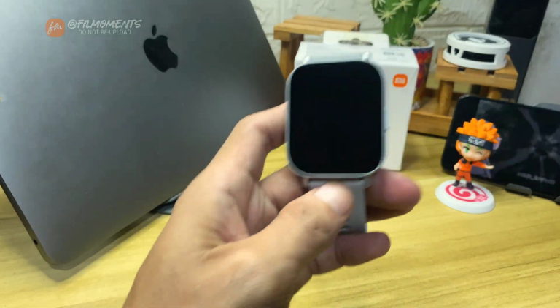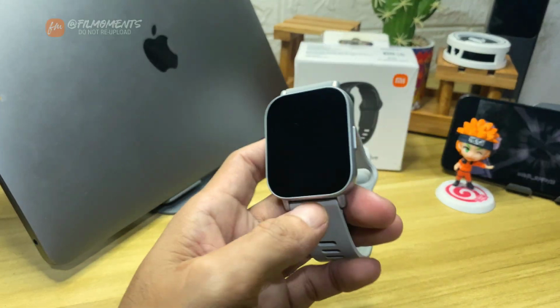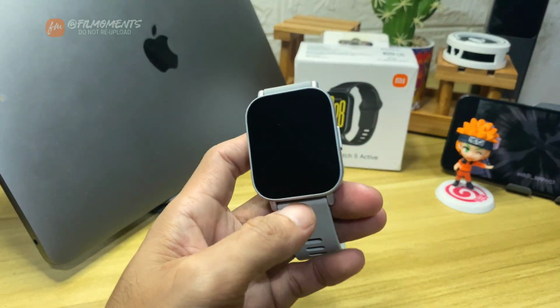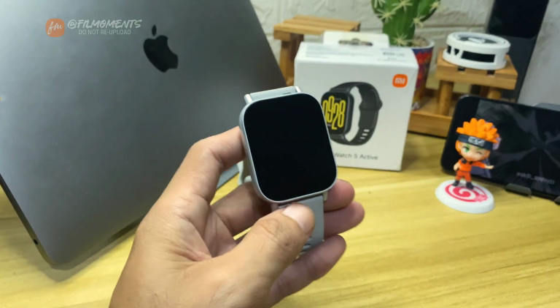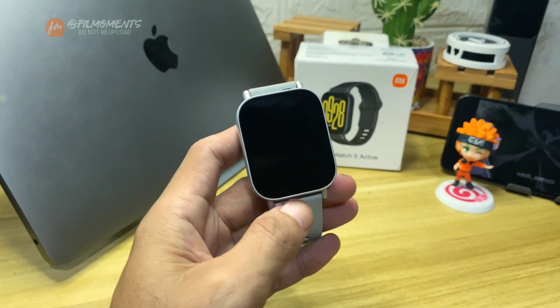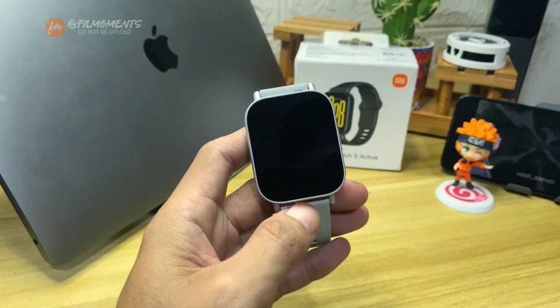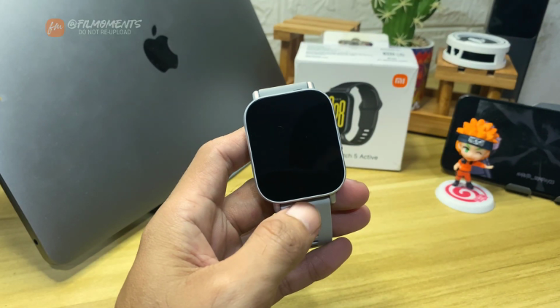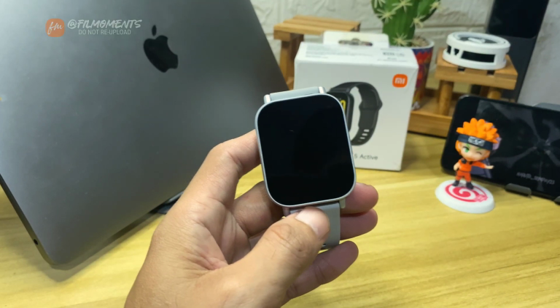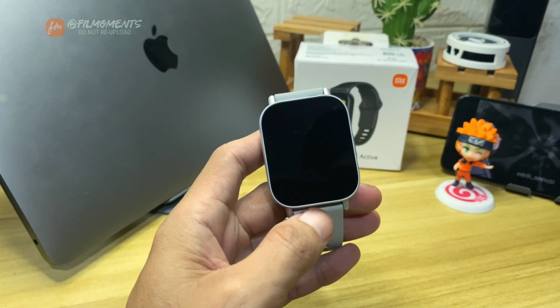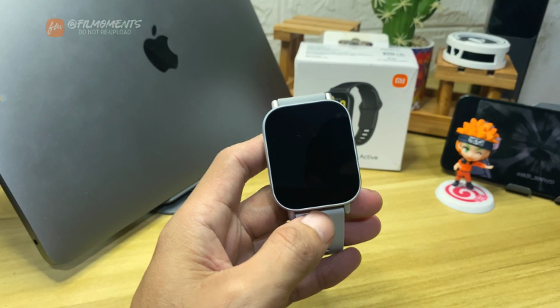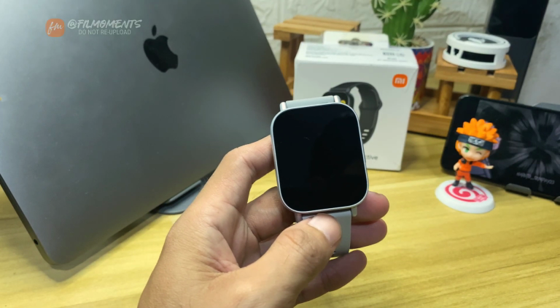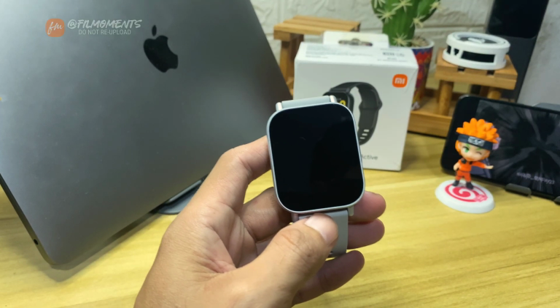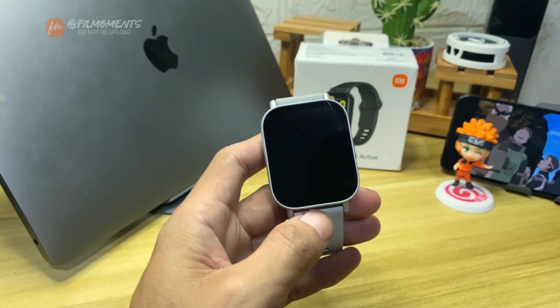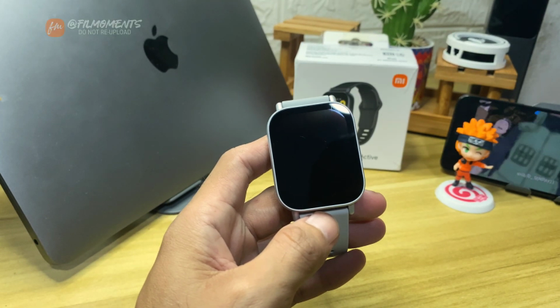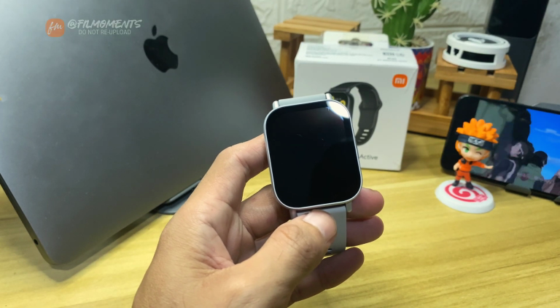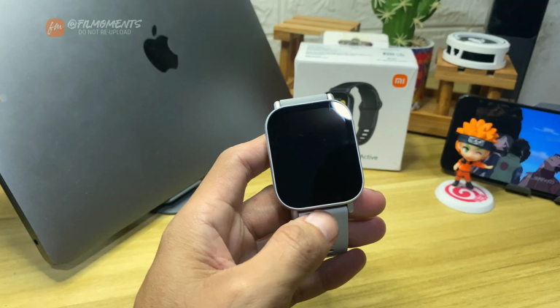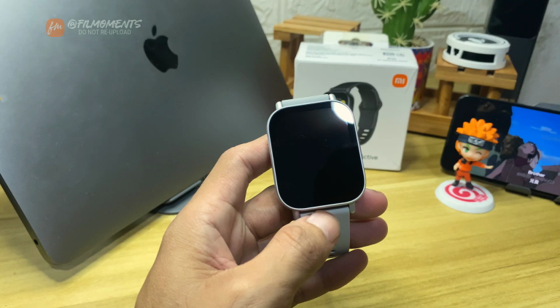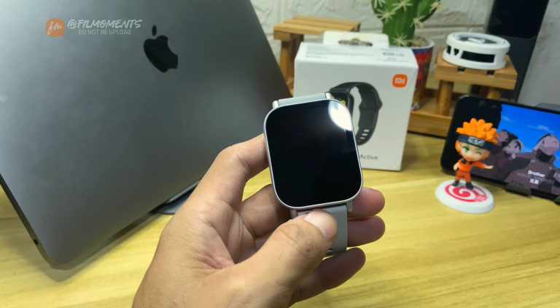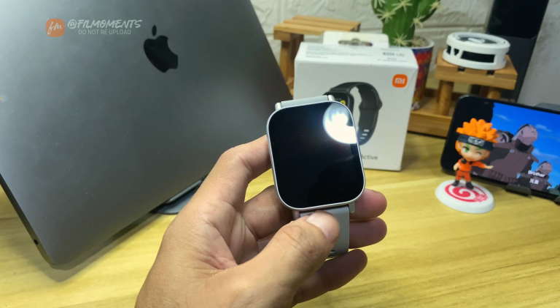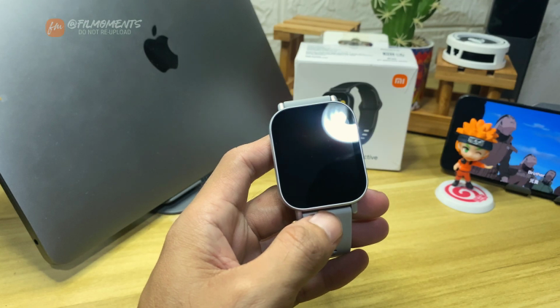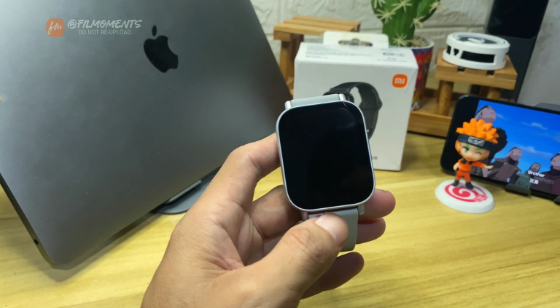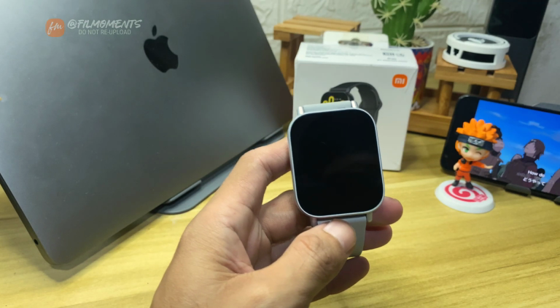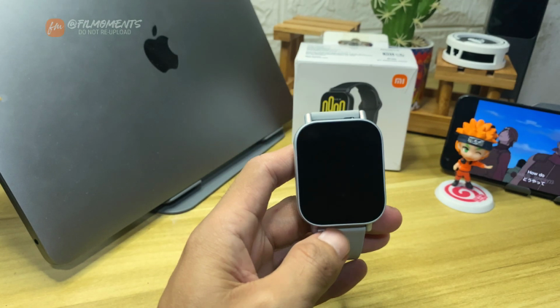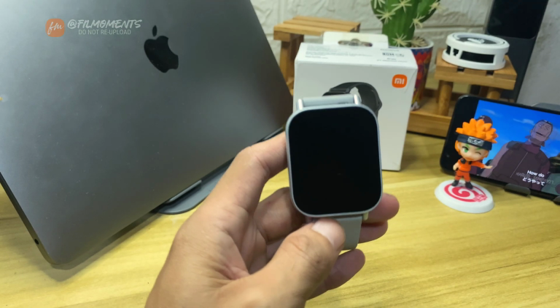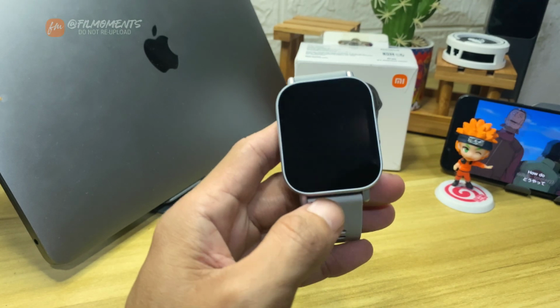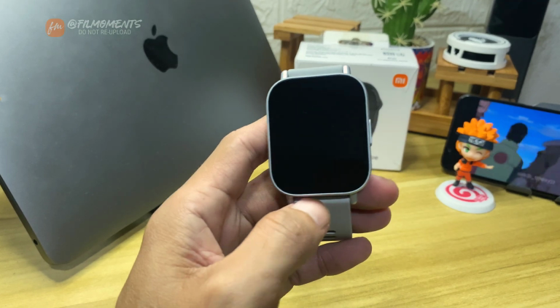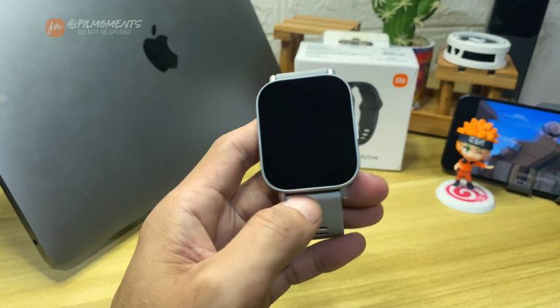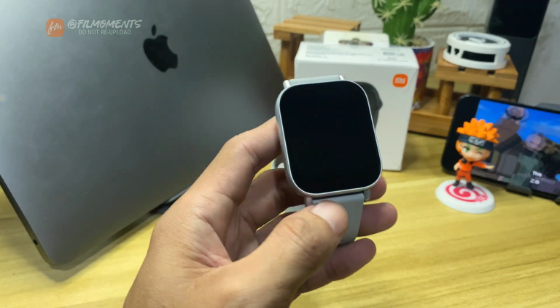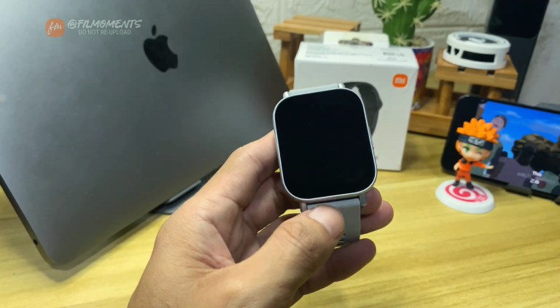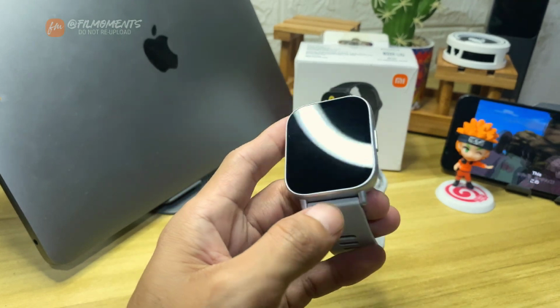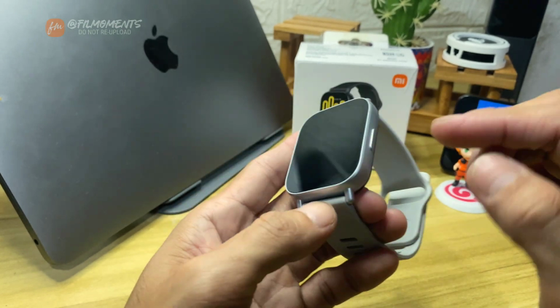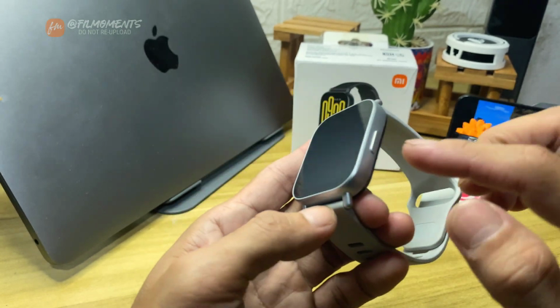So I guess you bought a new Watch 5 Active. Now let me show you how to connect it to your phone. Basically, the process is the same for both iOS and Android.